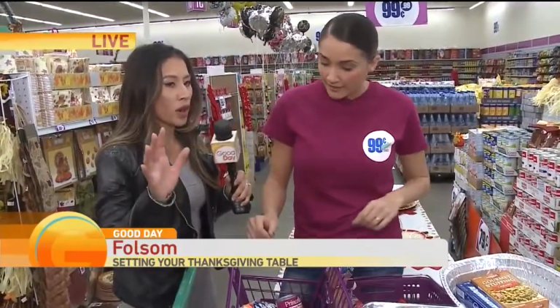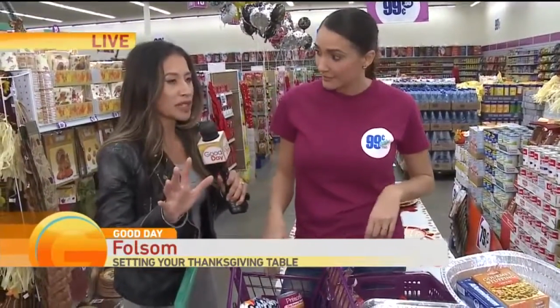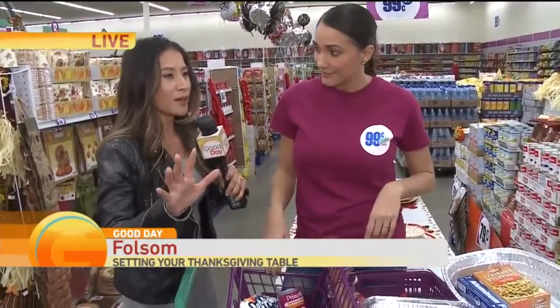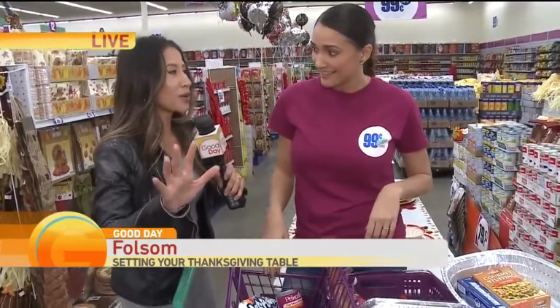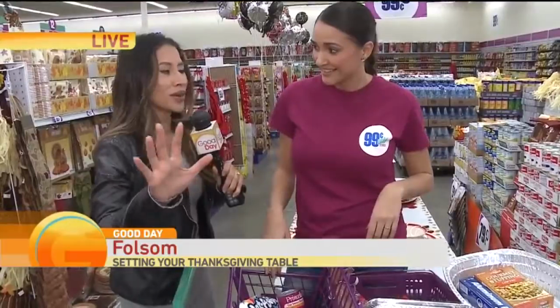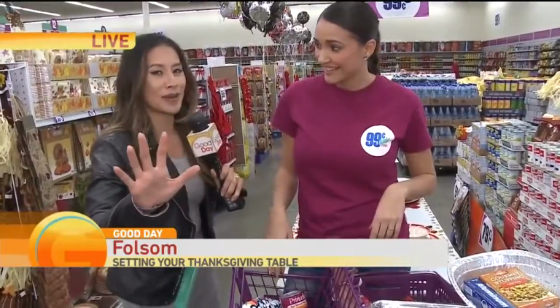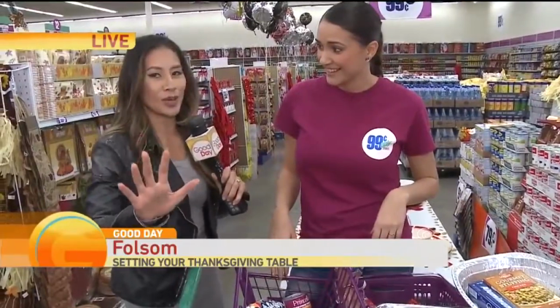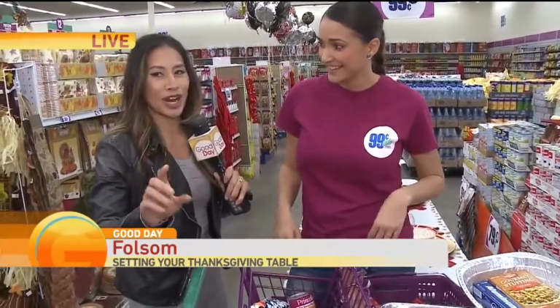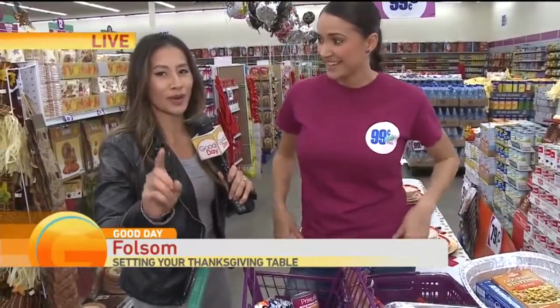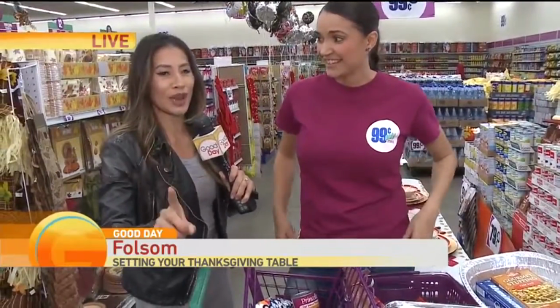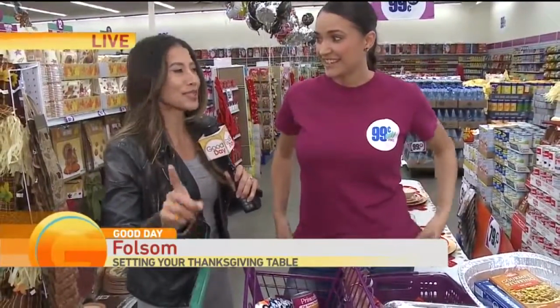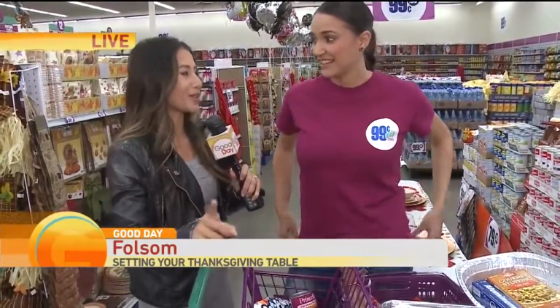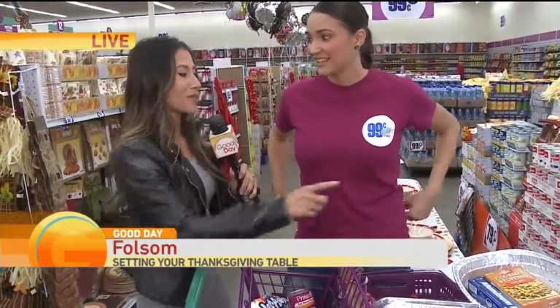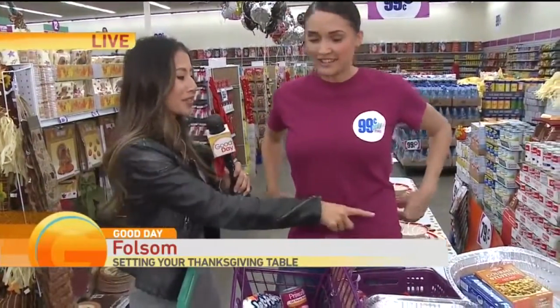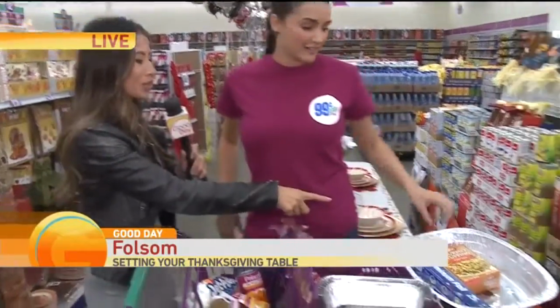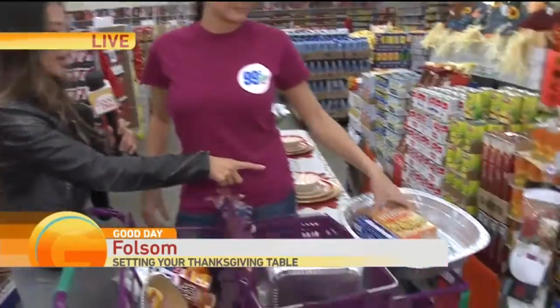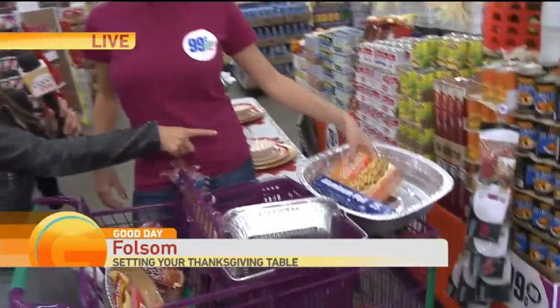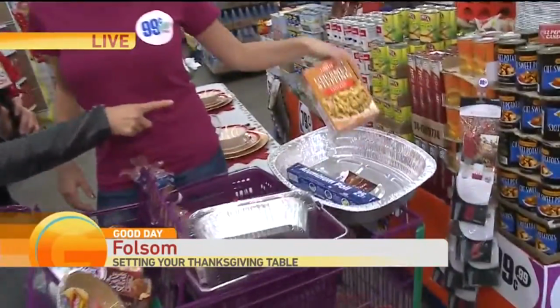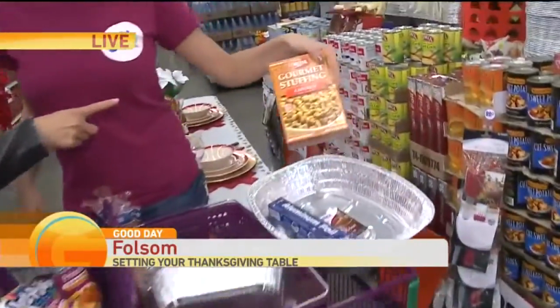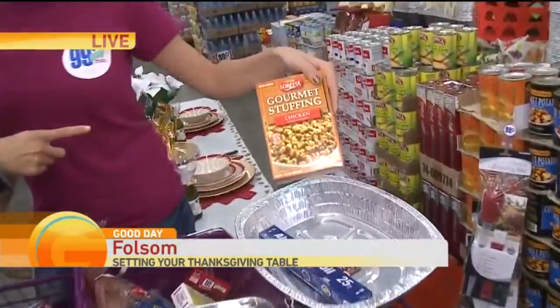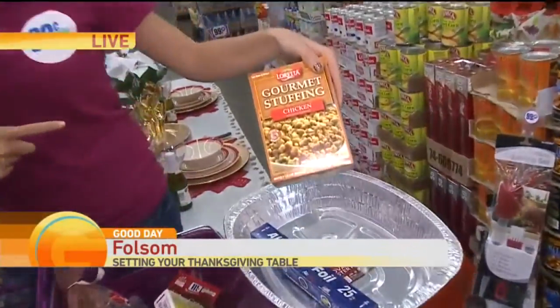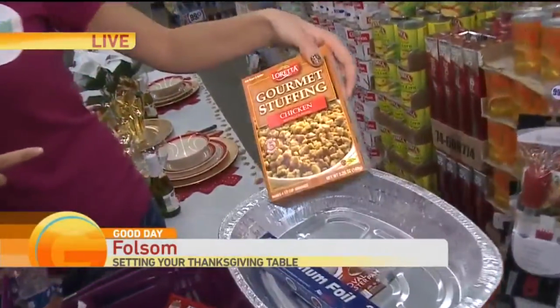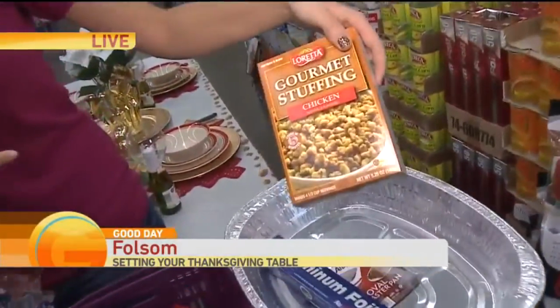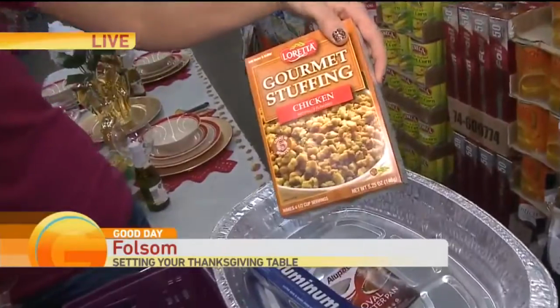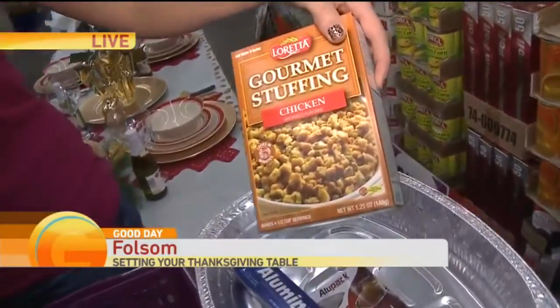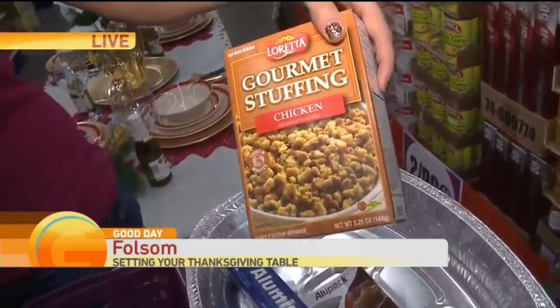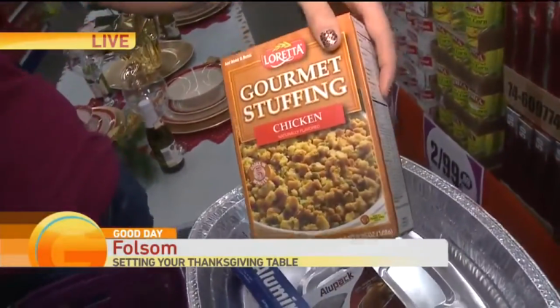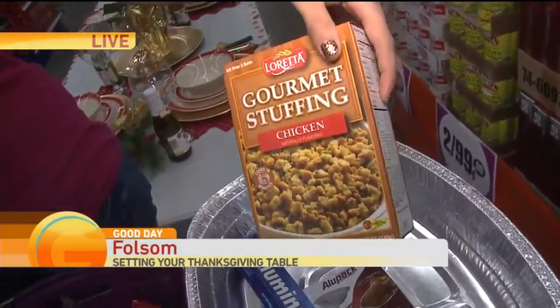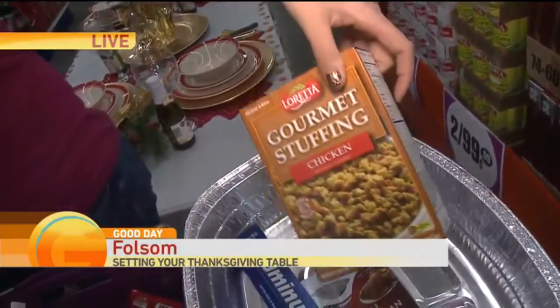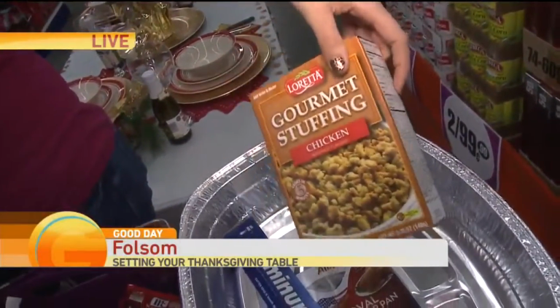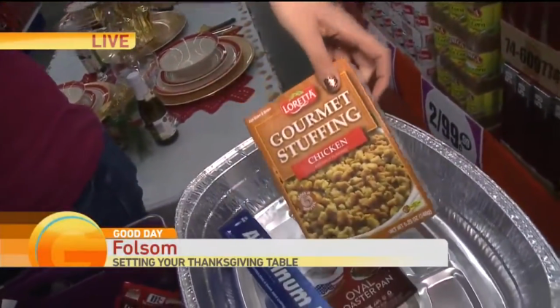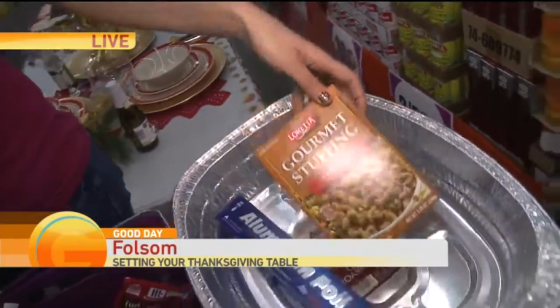If you don't have the time — I know you ladies spent so much time on the stuffings the other day — you can just add water and butter. That's it. My two favorite ingredients.